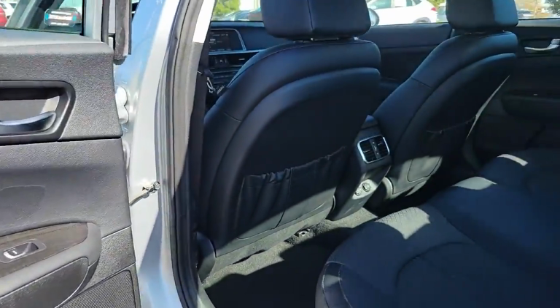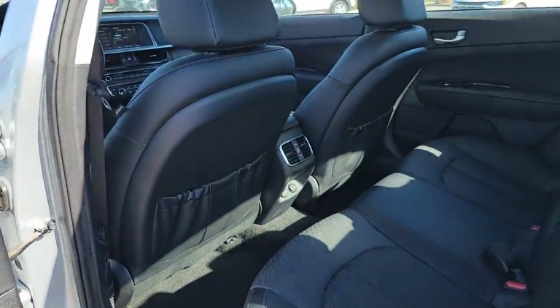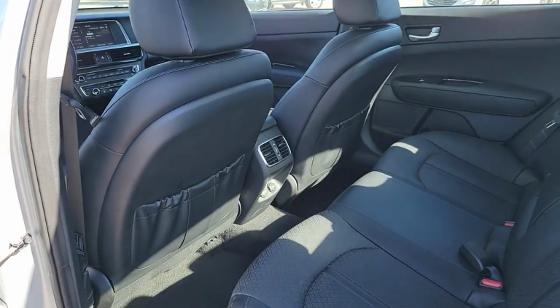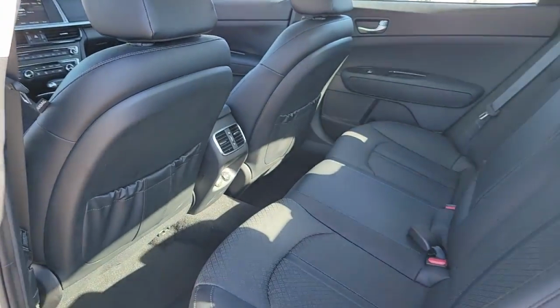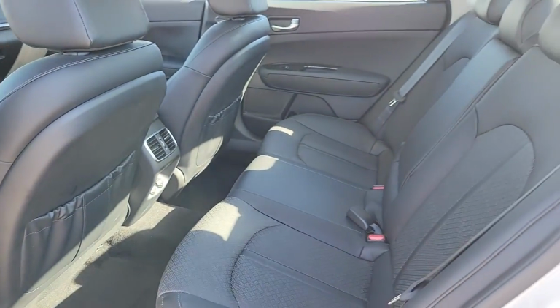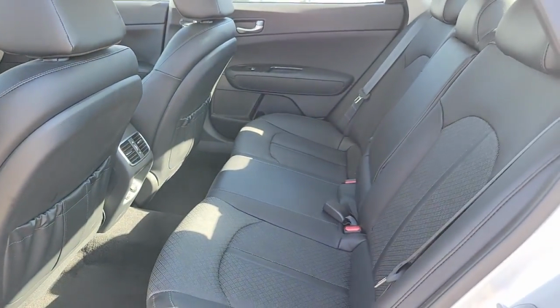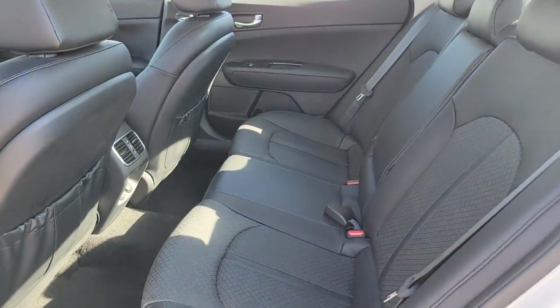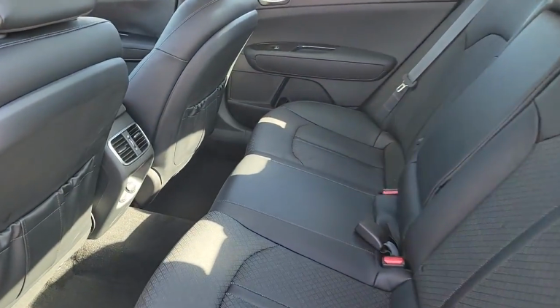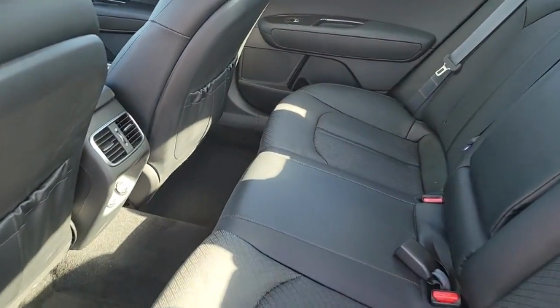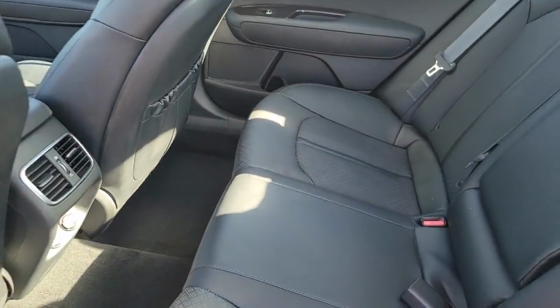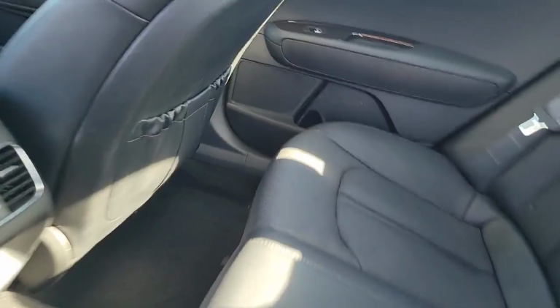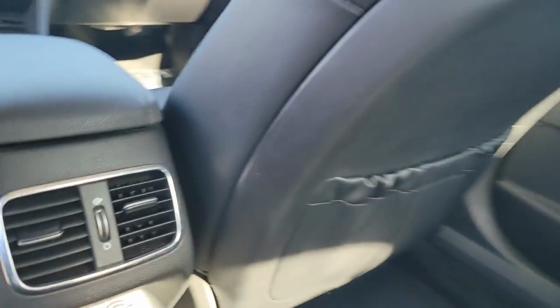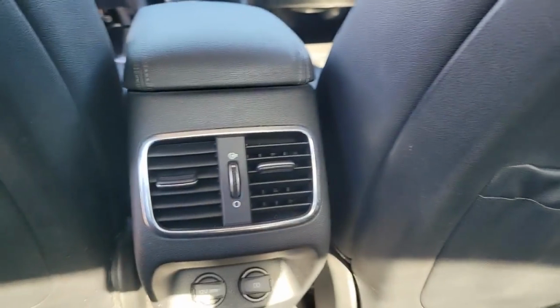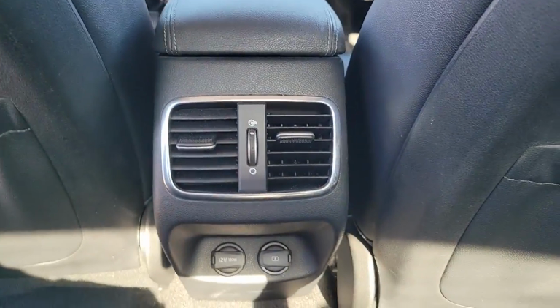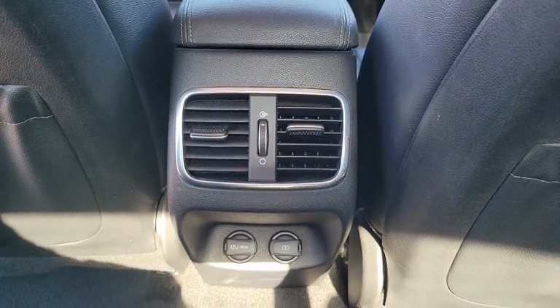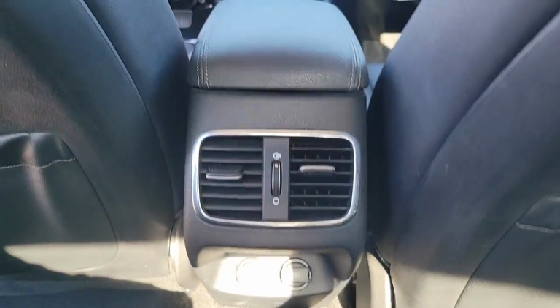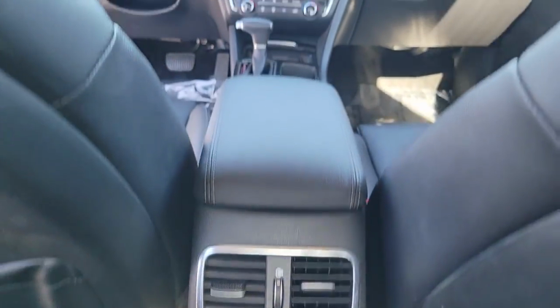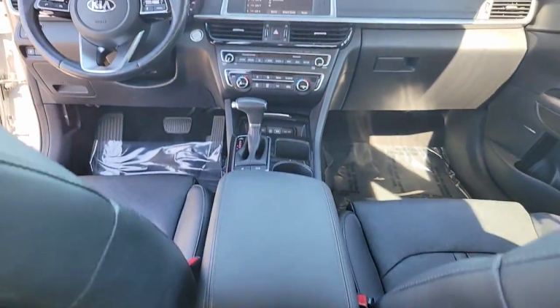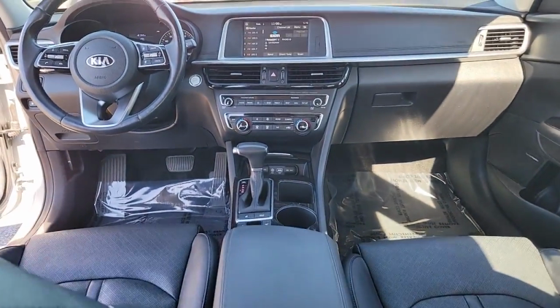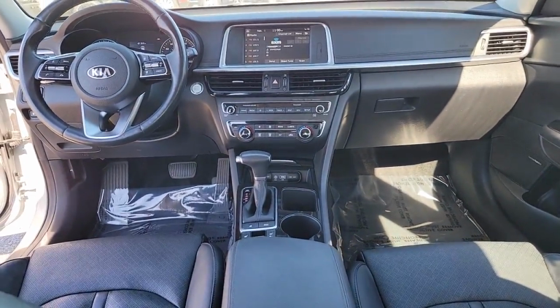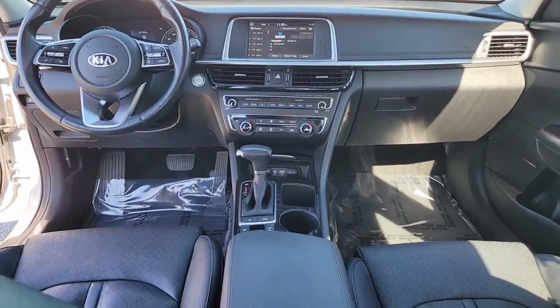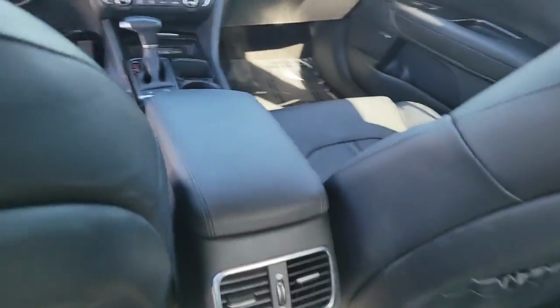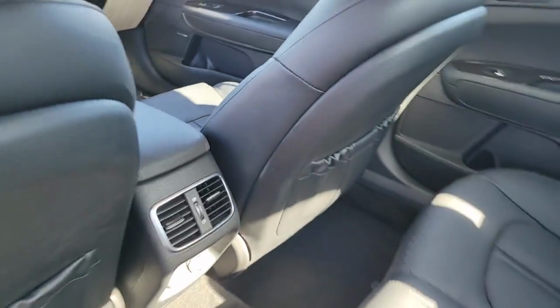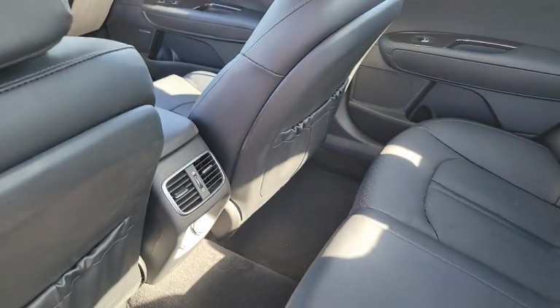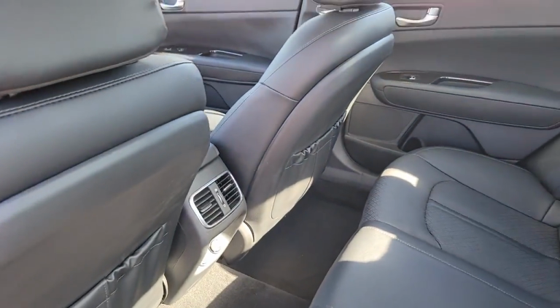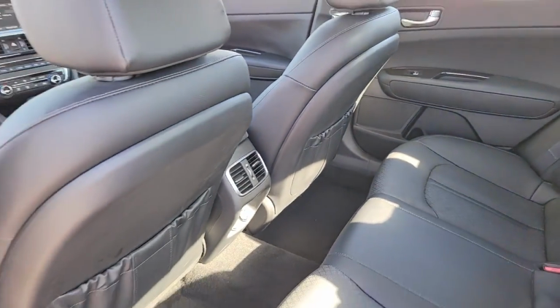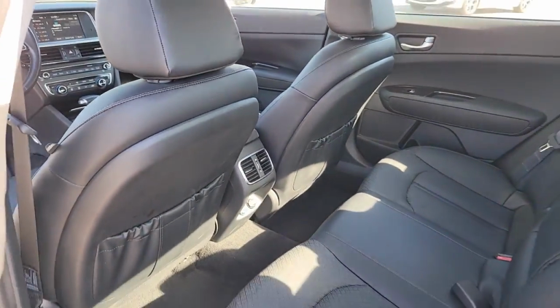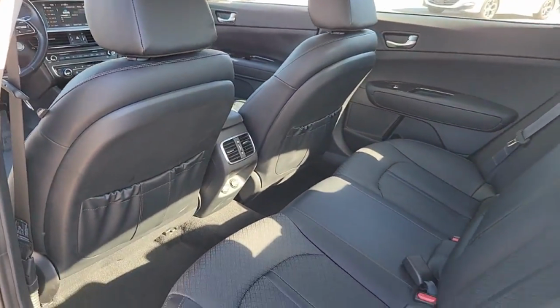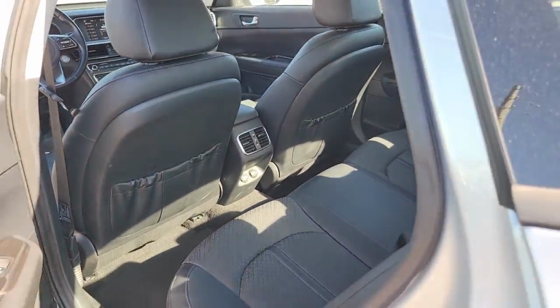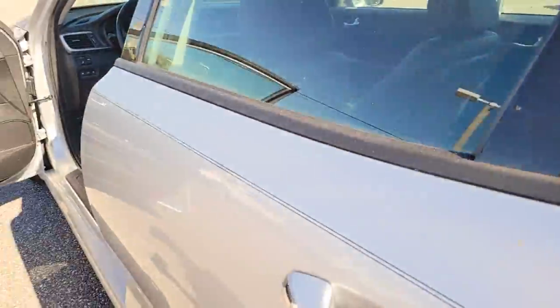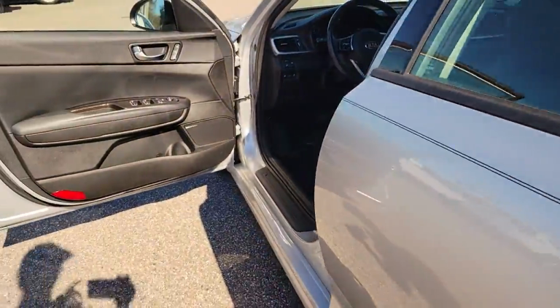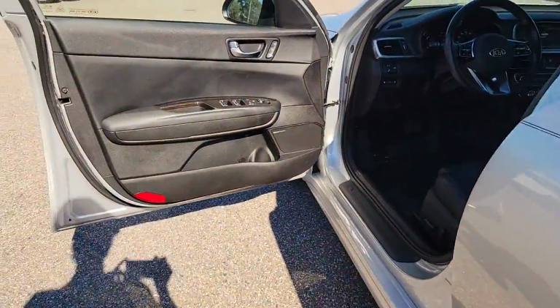The following are some of this vehicle's highlighted options: panoramic roof, electronic stability control, trip computer, power windows, bucket seats, wheel locks, four-wheel disc brakes, and power steering.